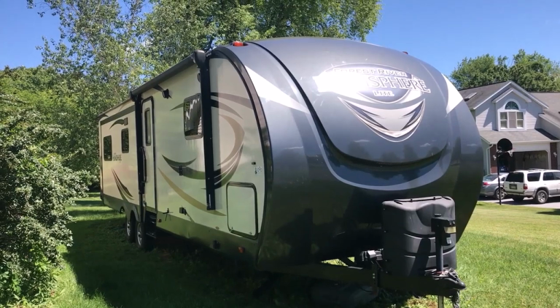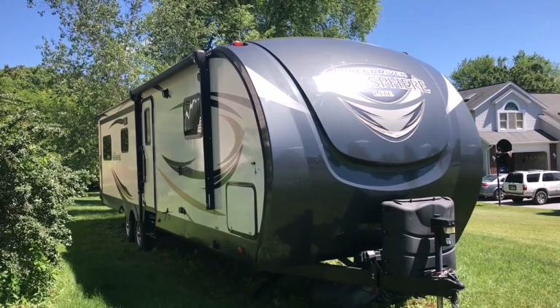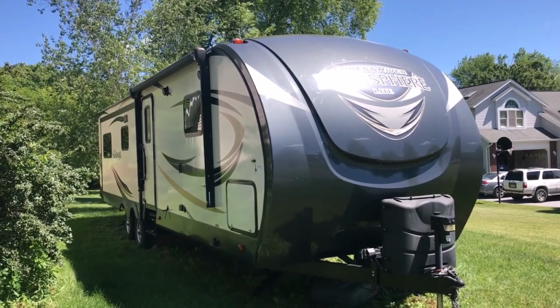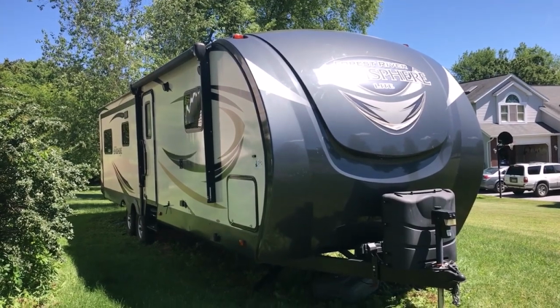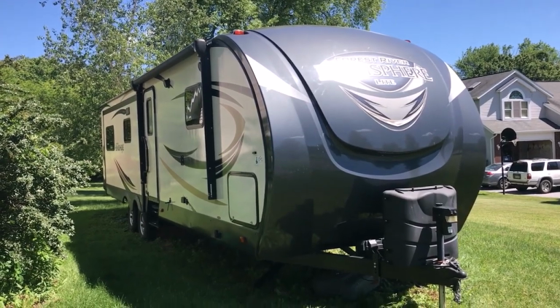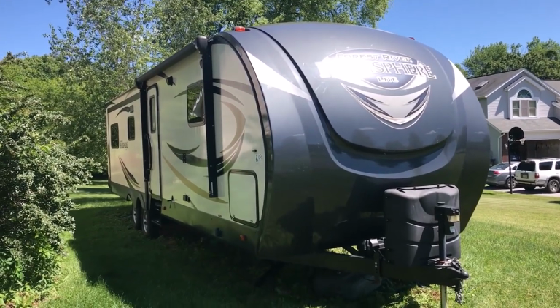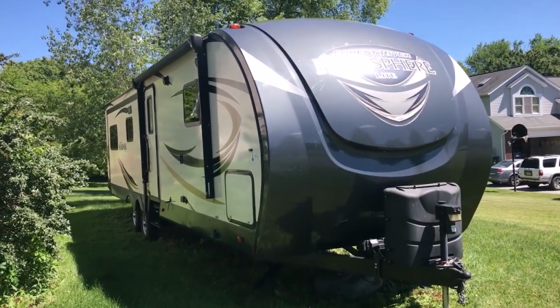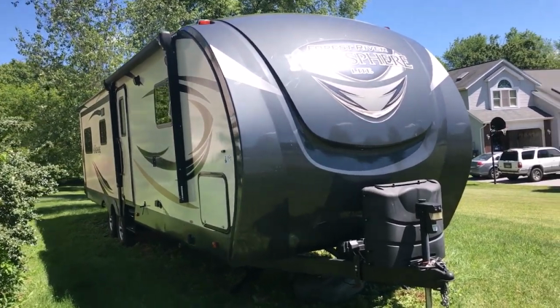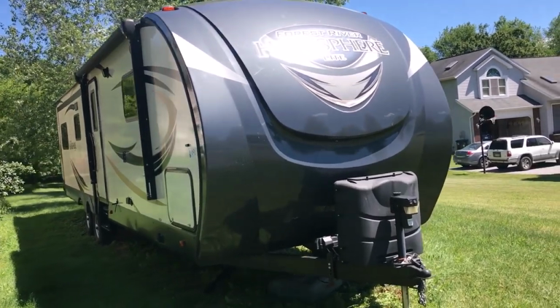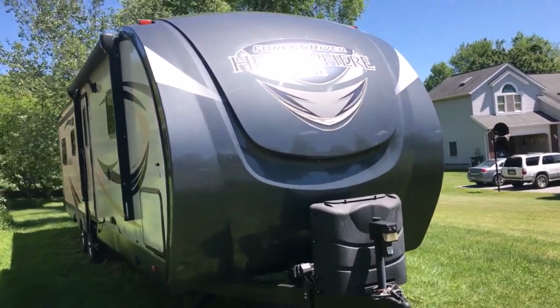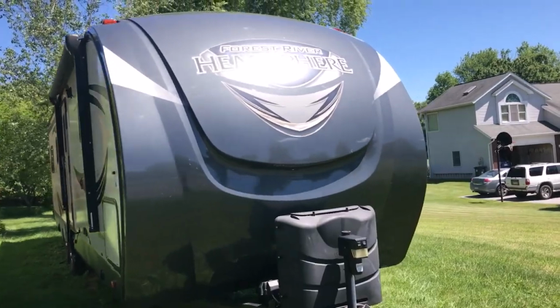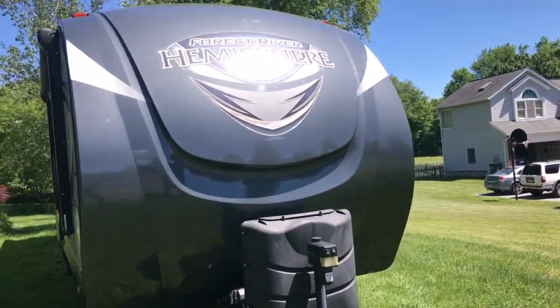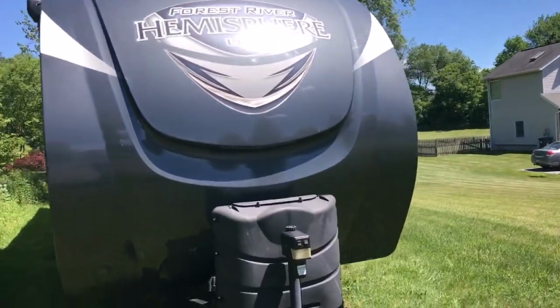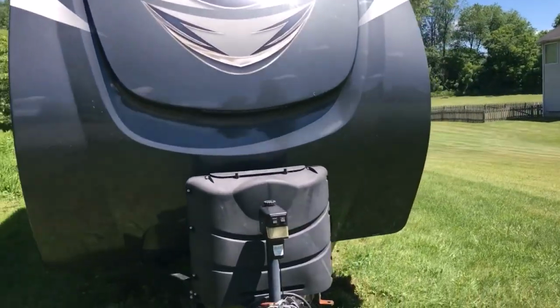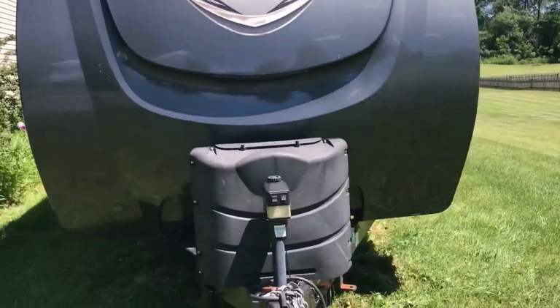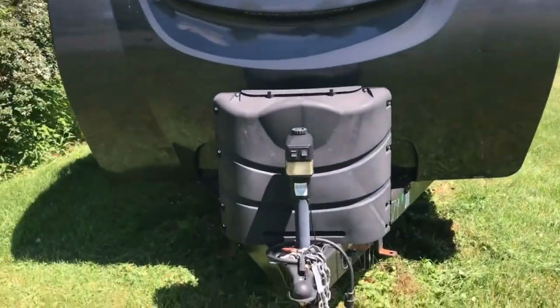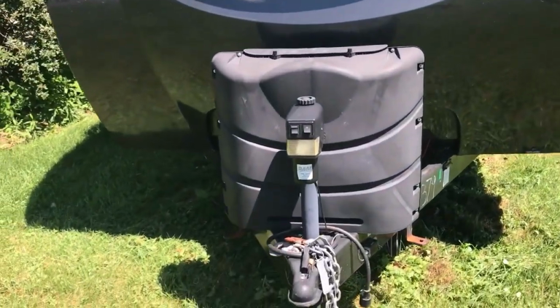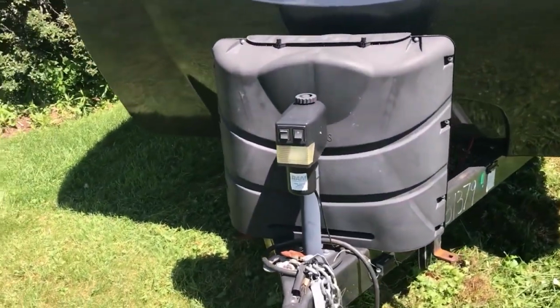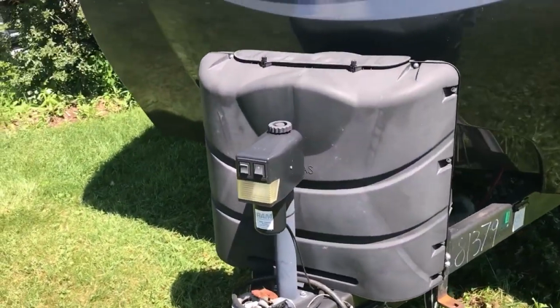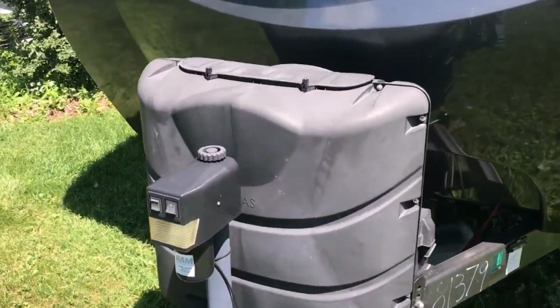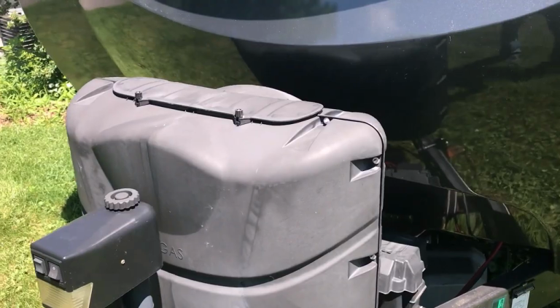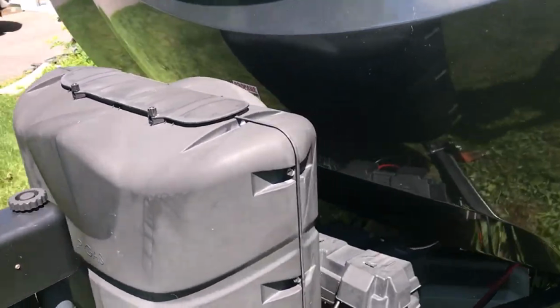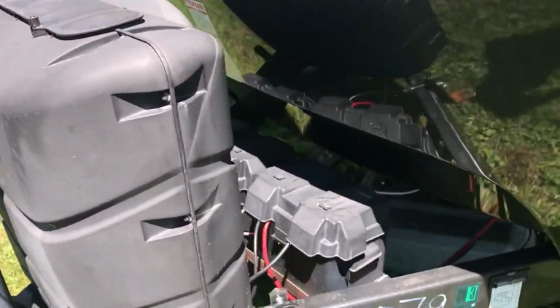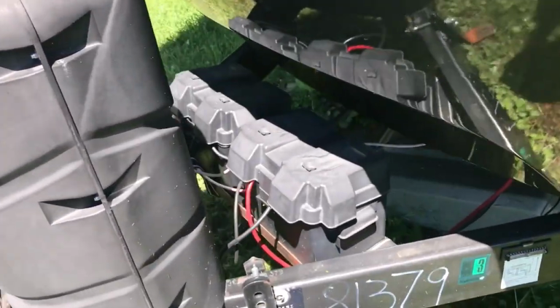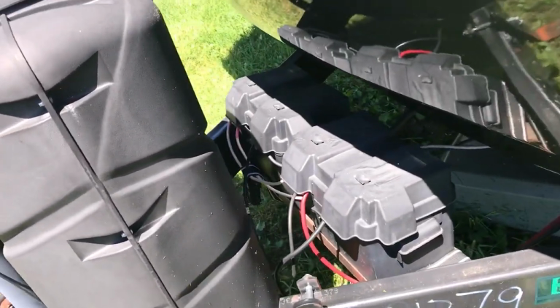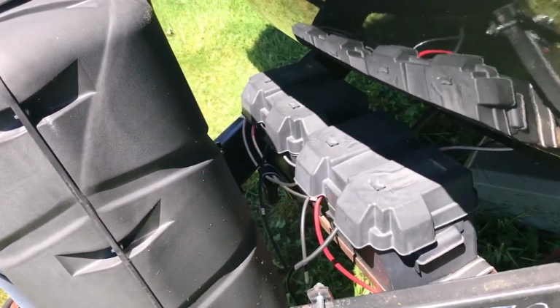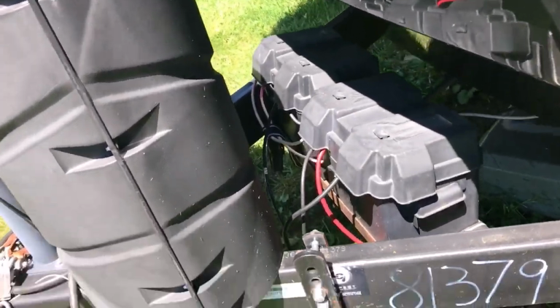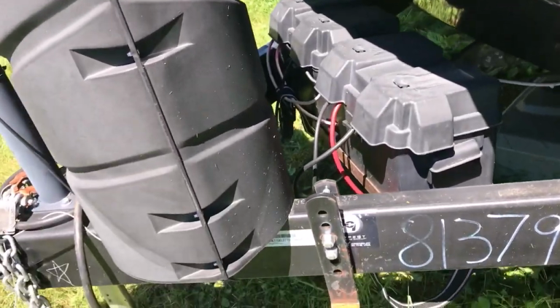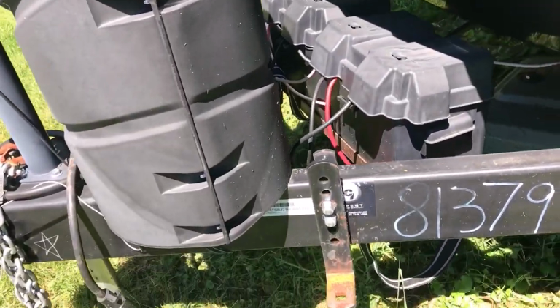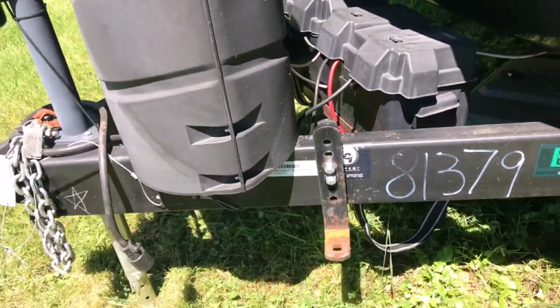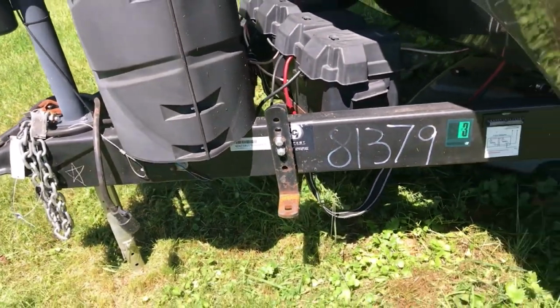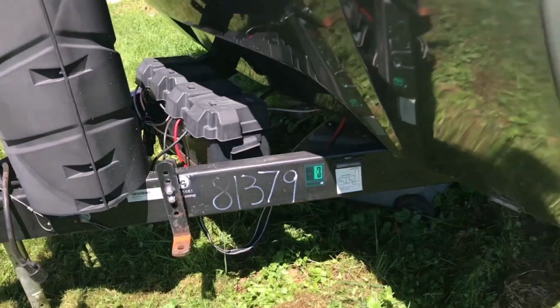This is our 38-foot Forest River Hemisphere Light camper. We tow it with a half-ton Ford pickup. It's 8,000 pounds empty and about 11,000 pounds gross, but with the tow package we can actually tow that with our half-ton.